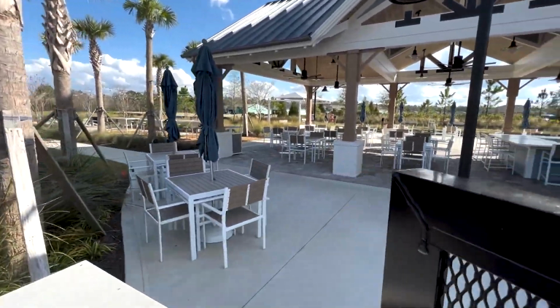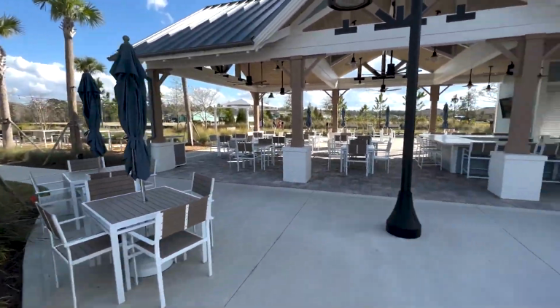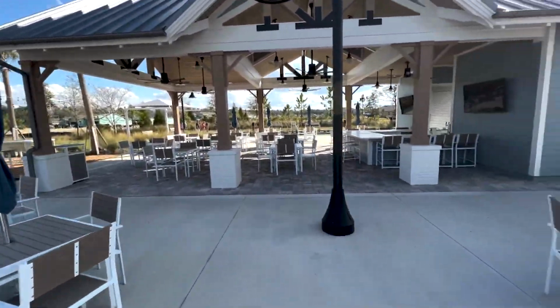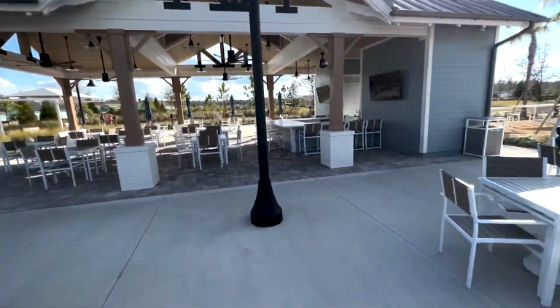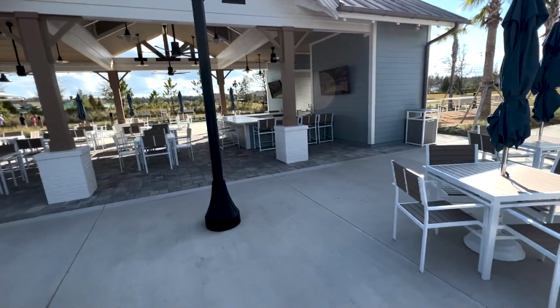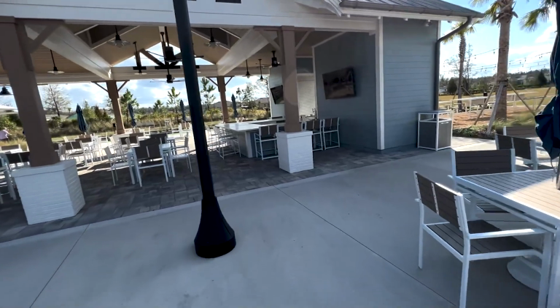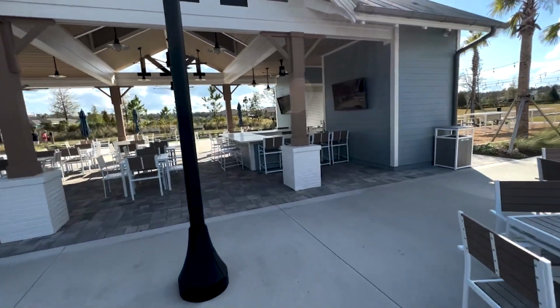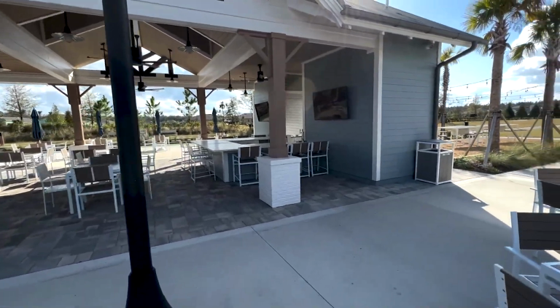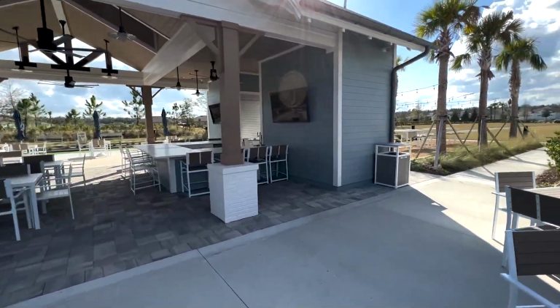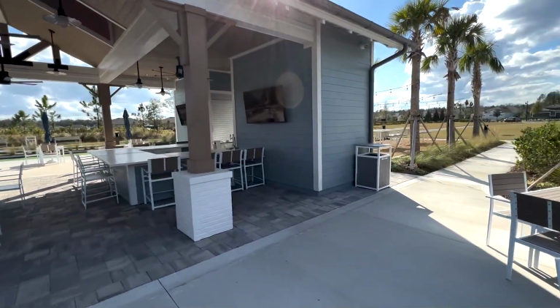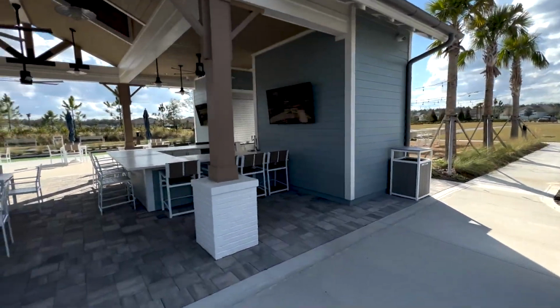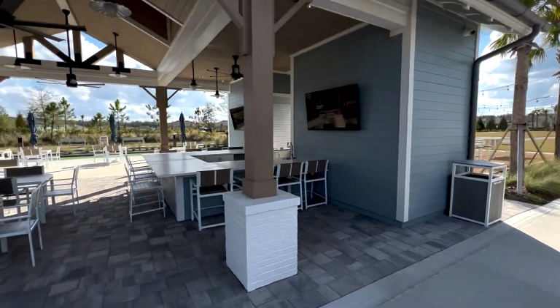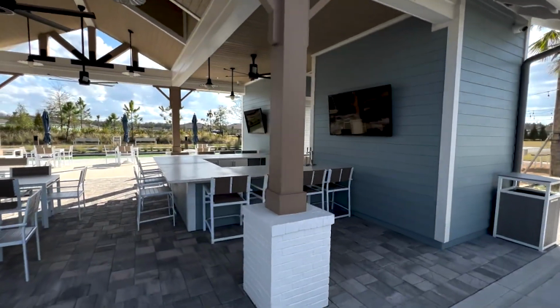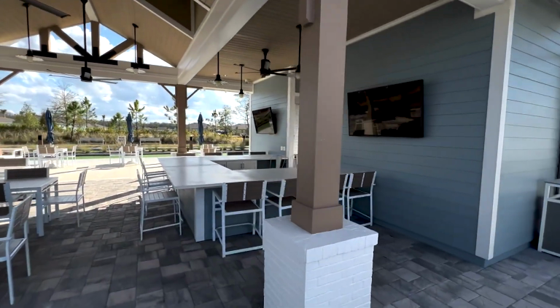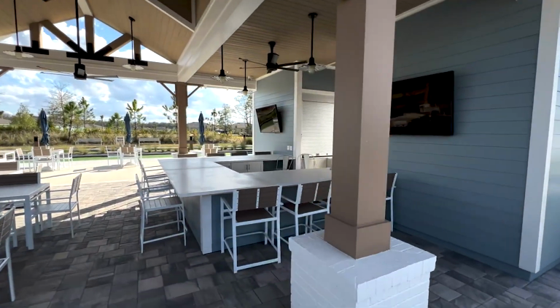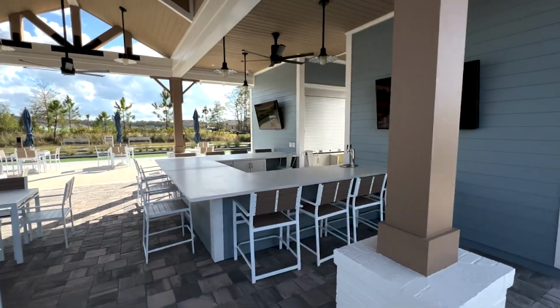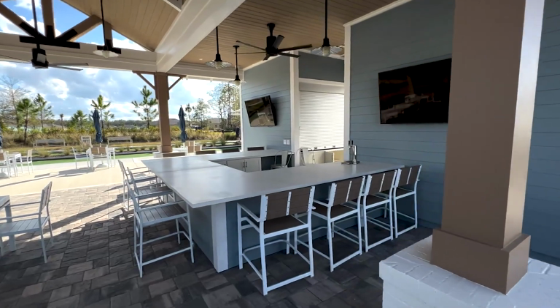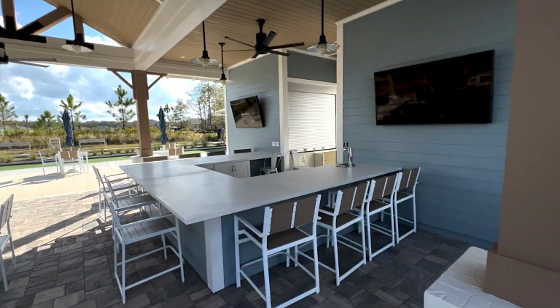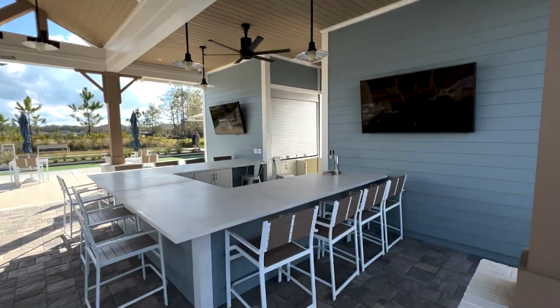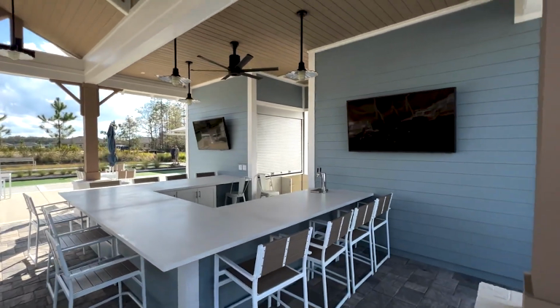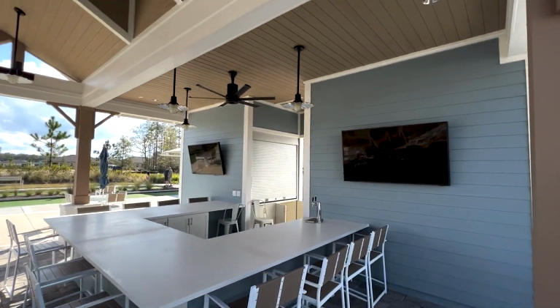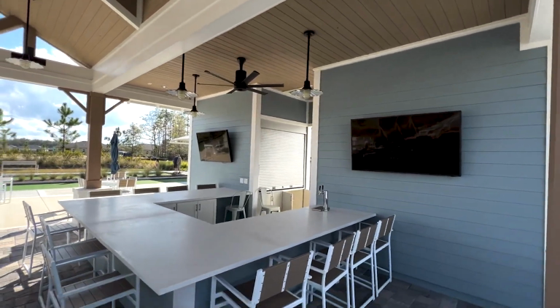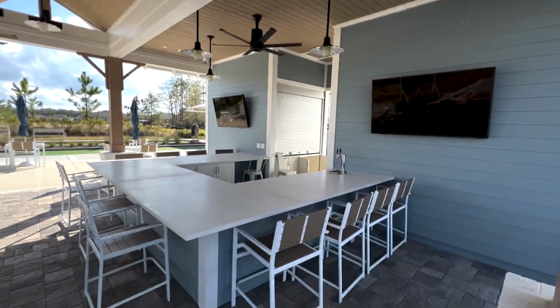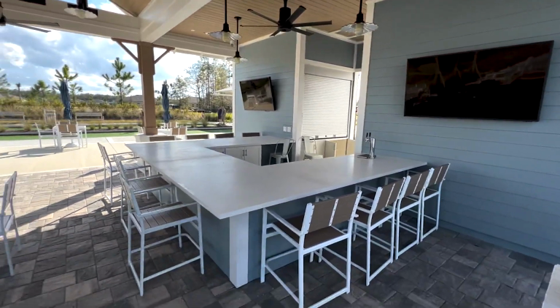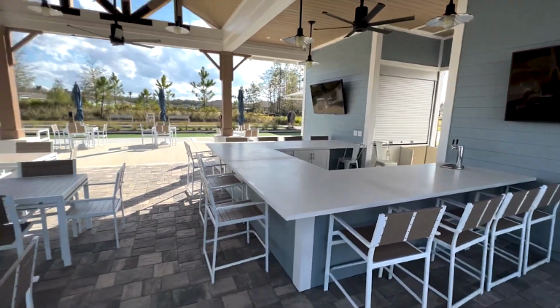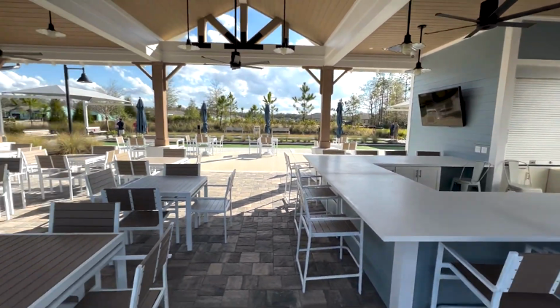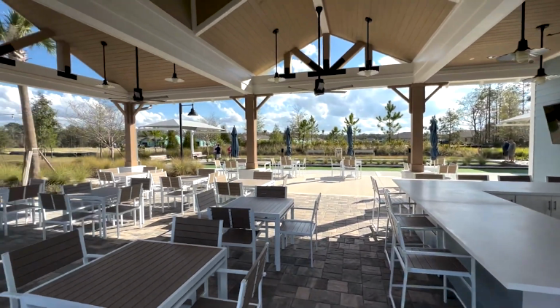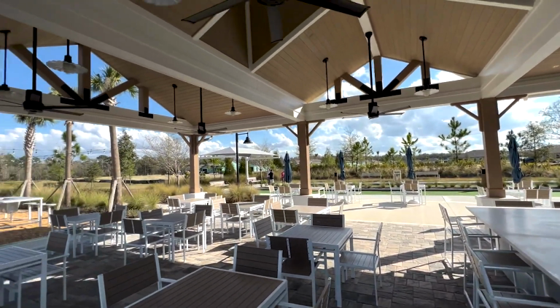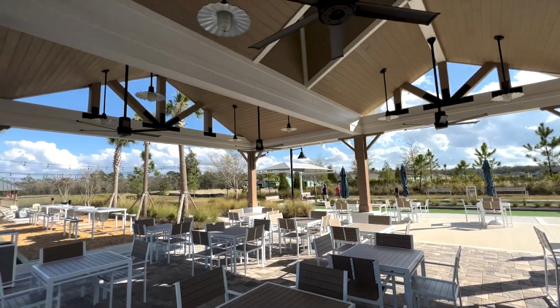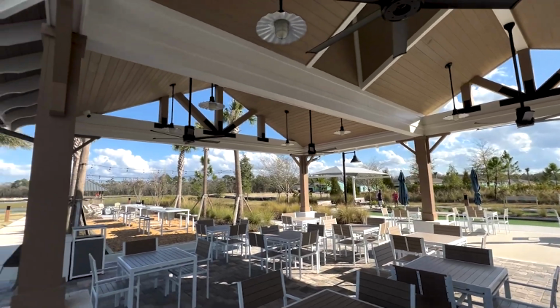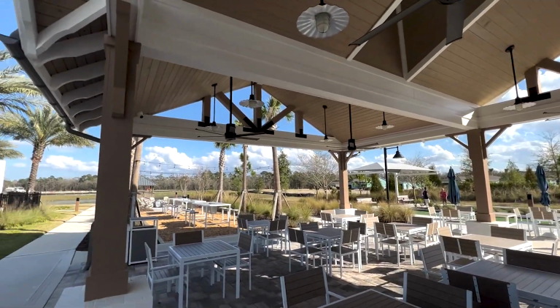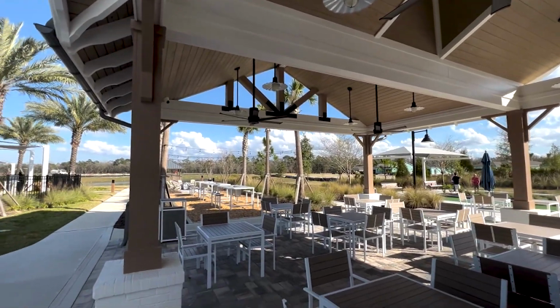Wow, this is really cool — it's like a beach shack out here. Very cool, all open air.